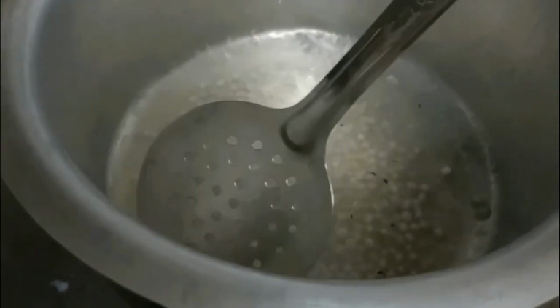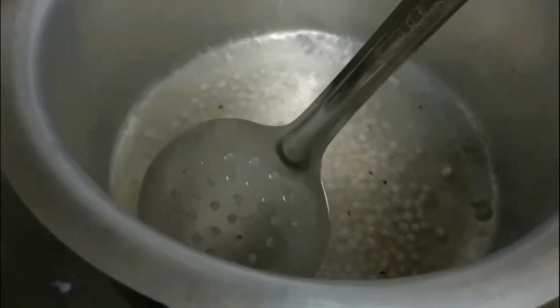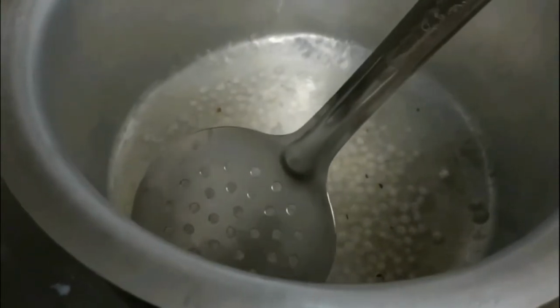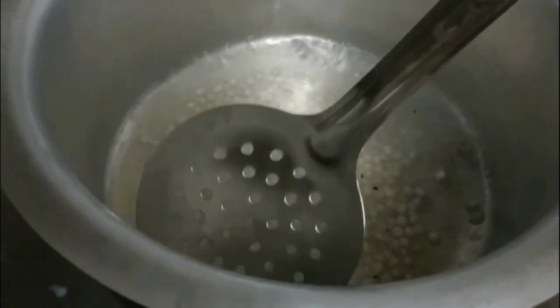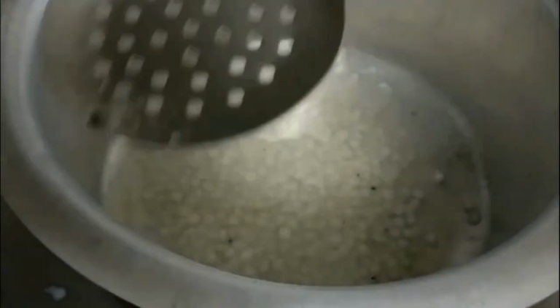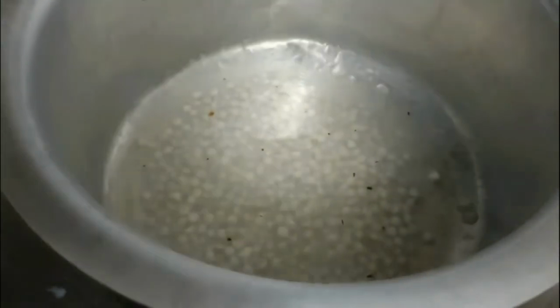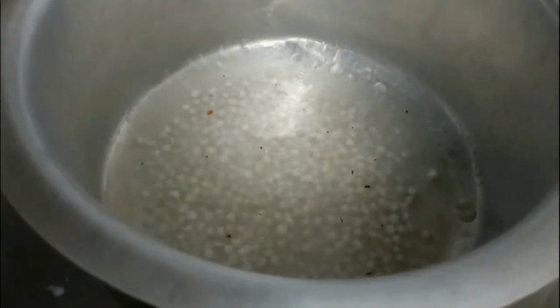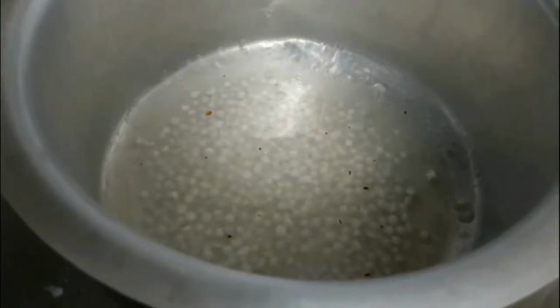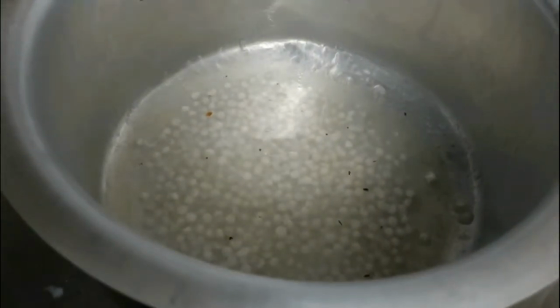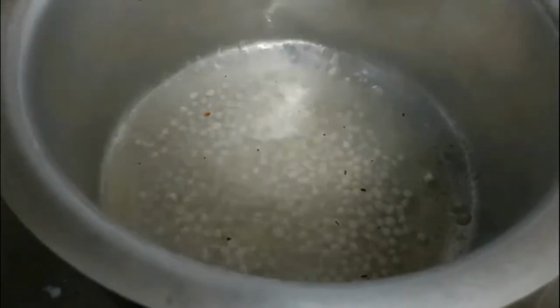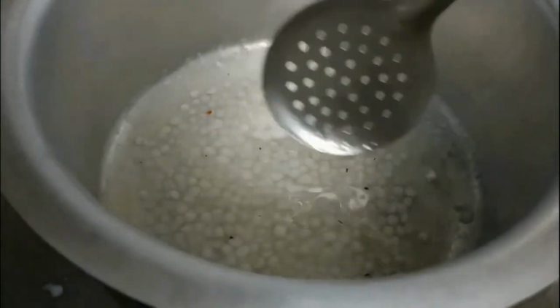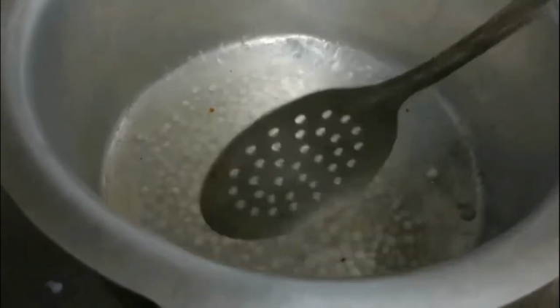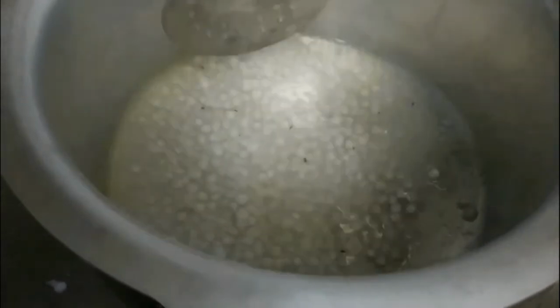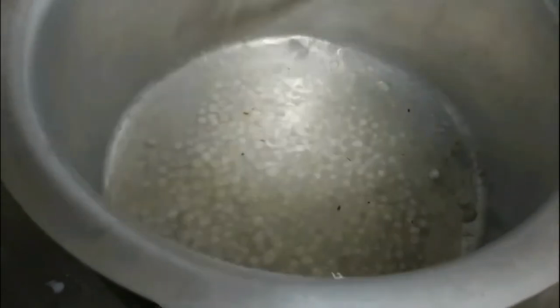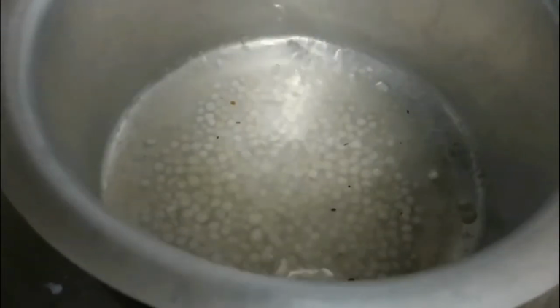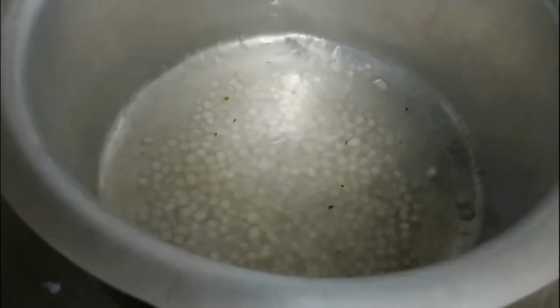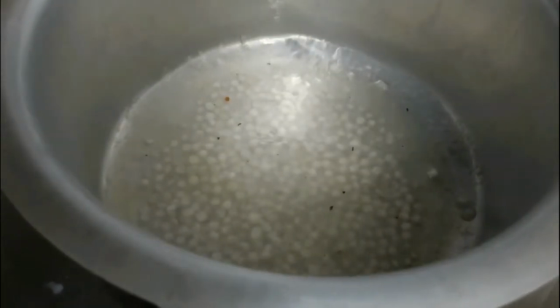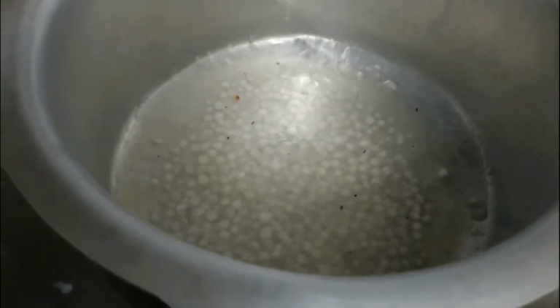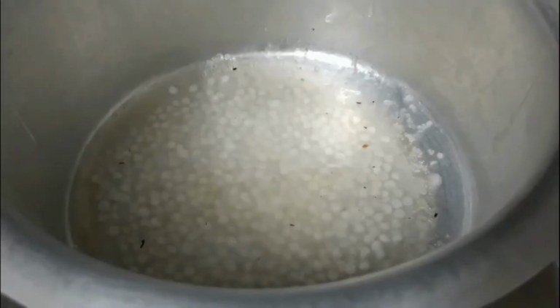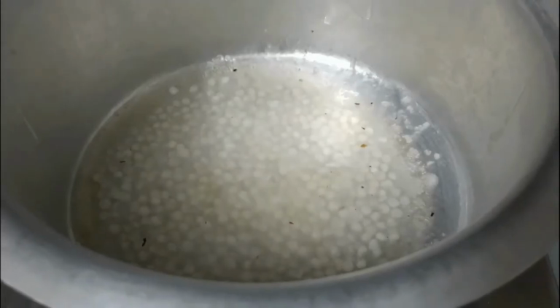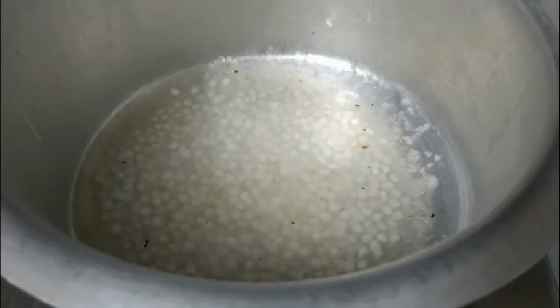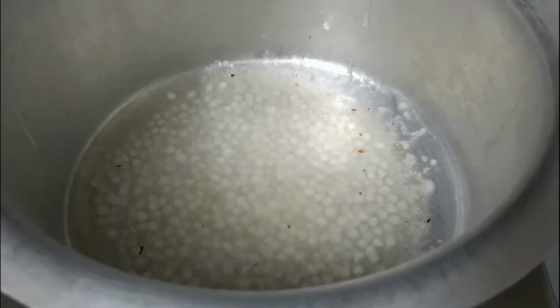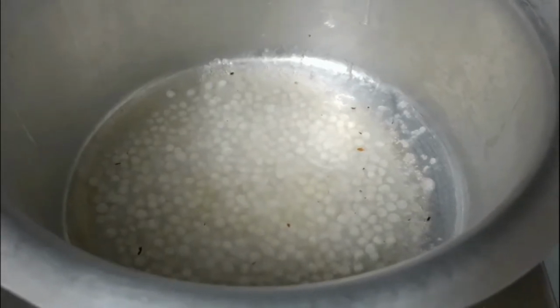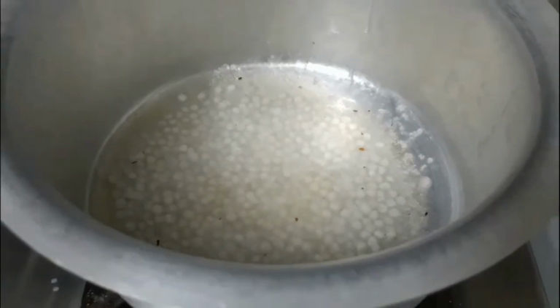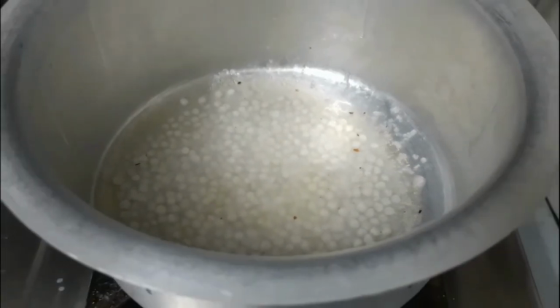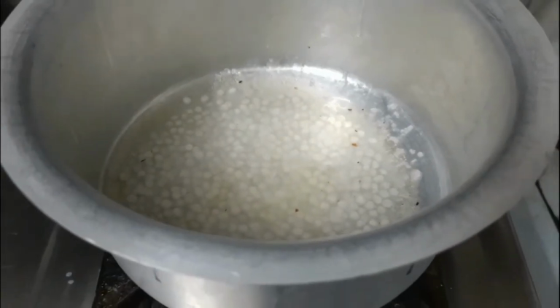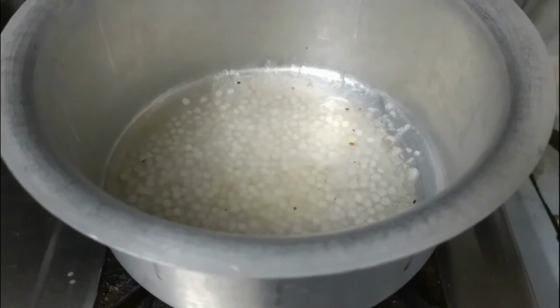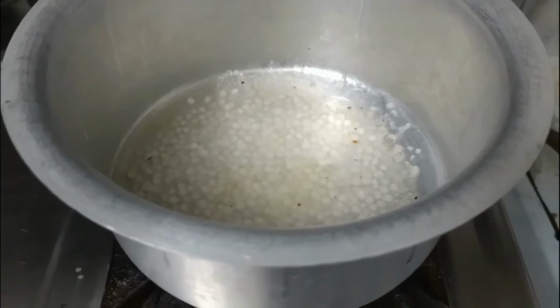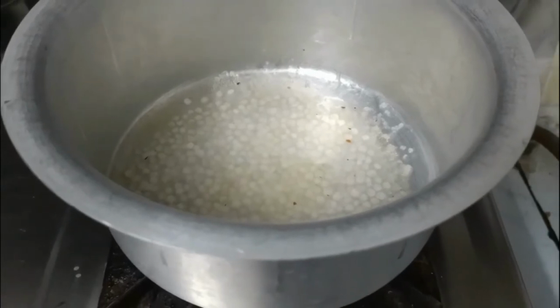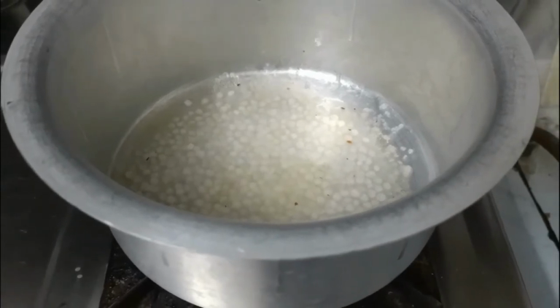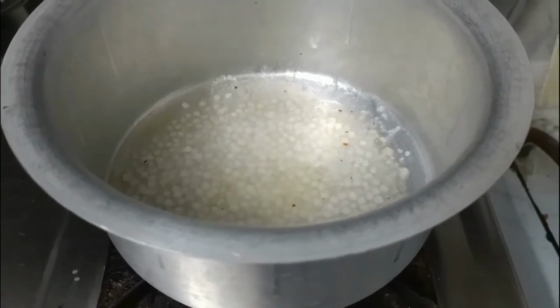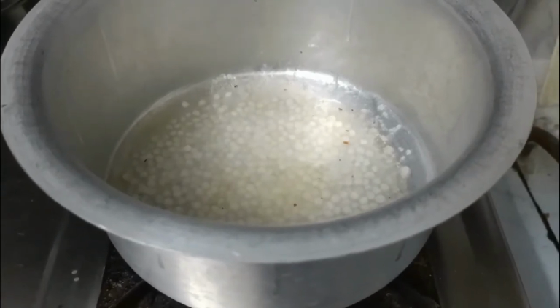After that, you can turn off the flame and garnish with the fried cashew nuts, and our Sago Payasam is ready to be served.